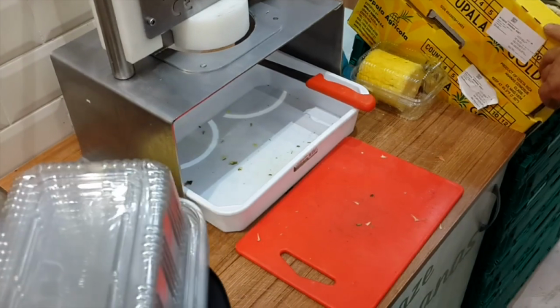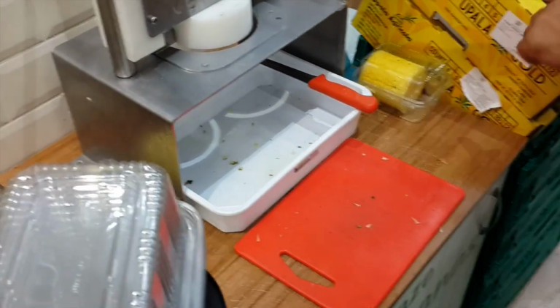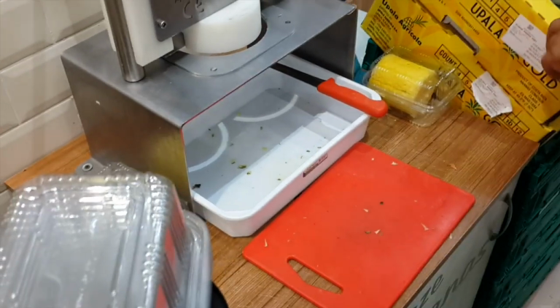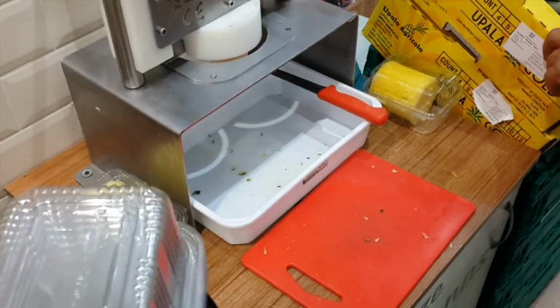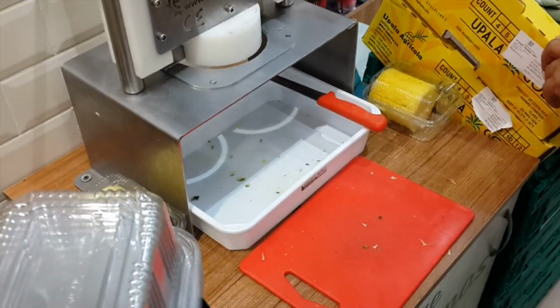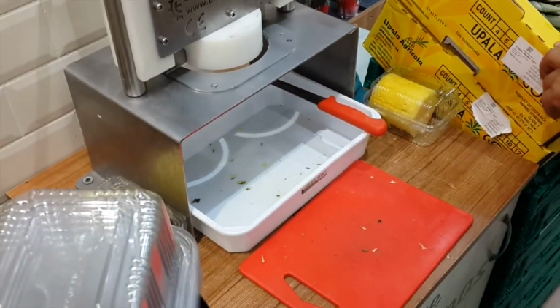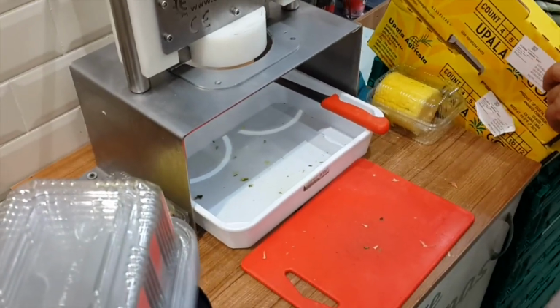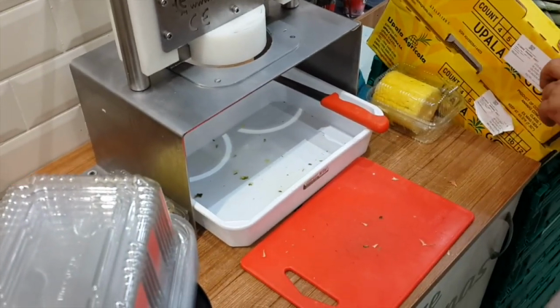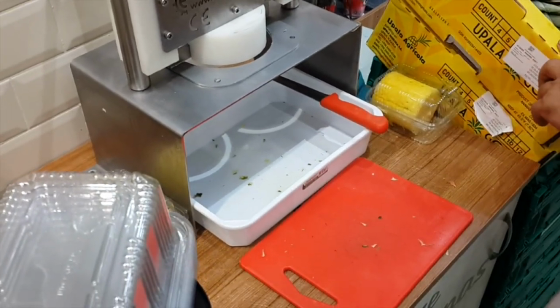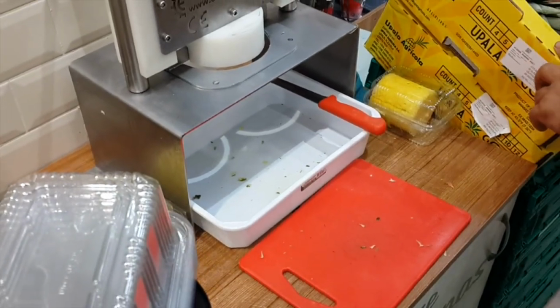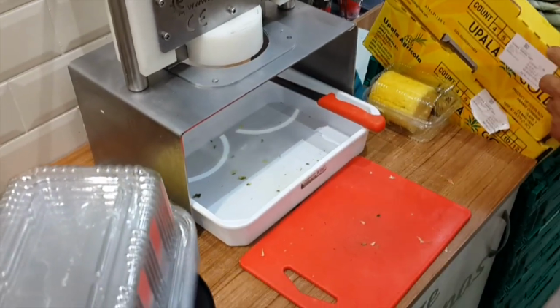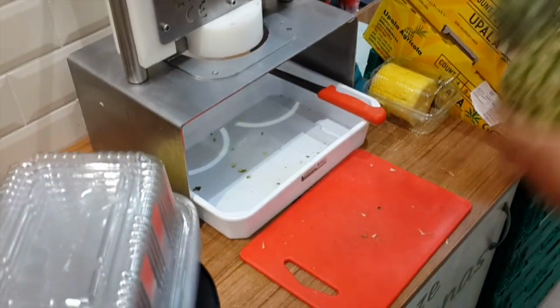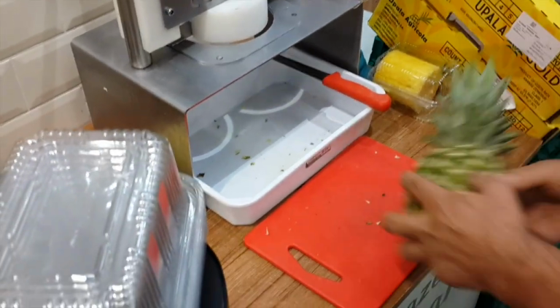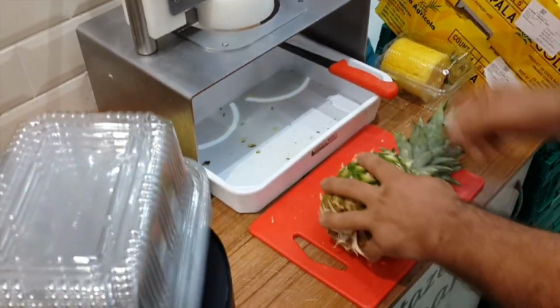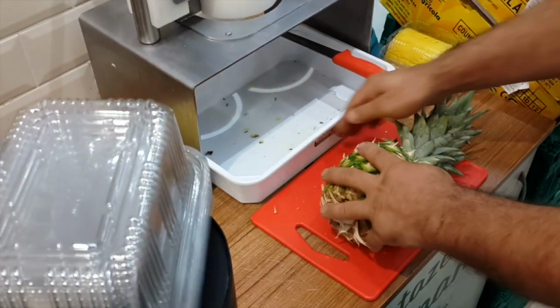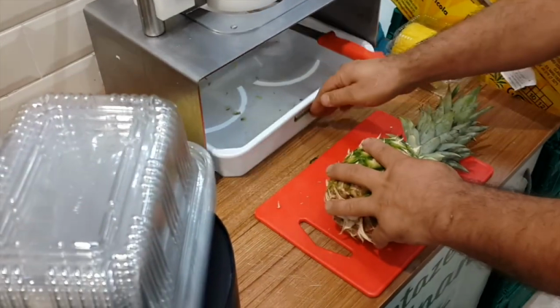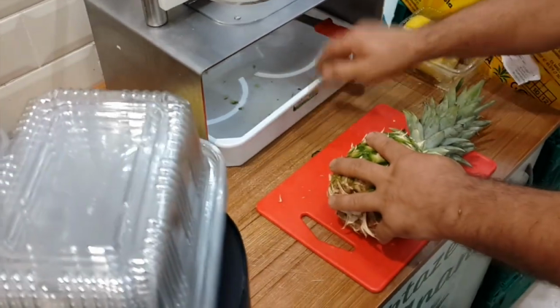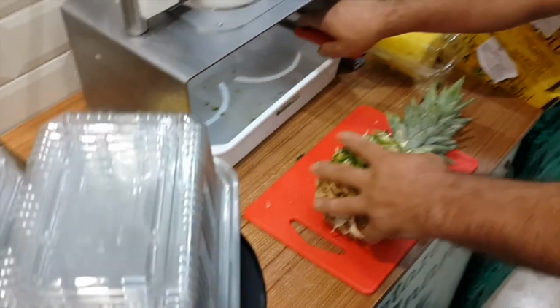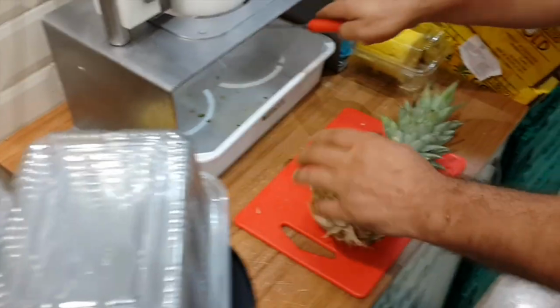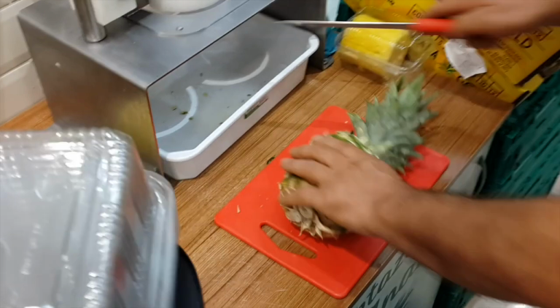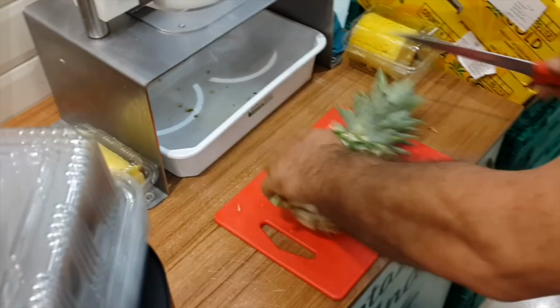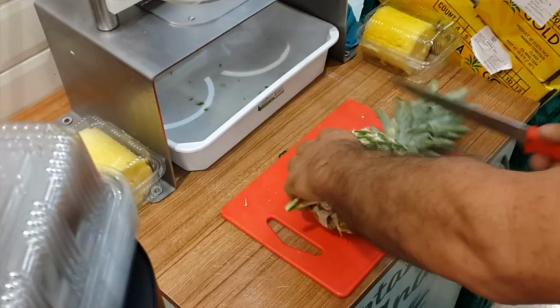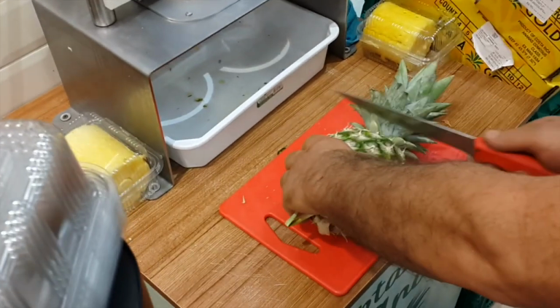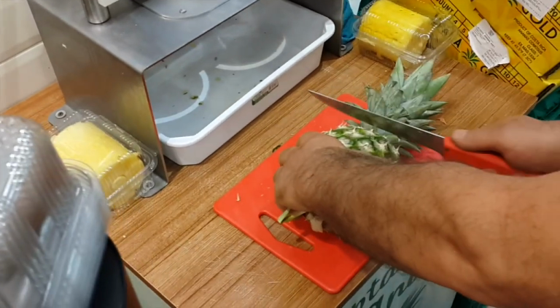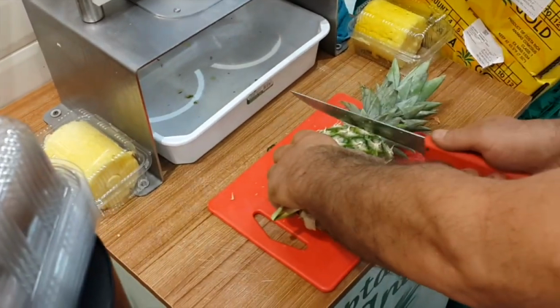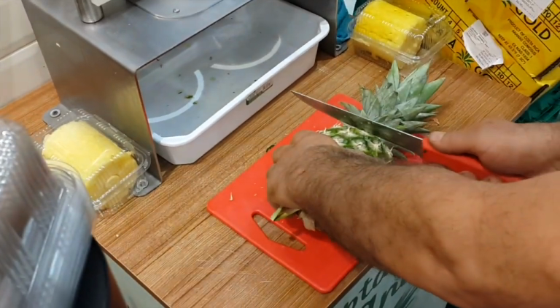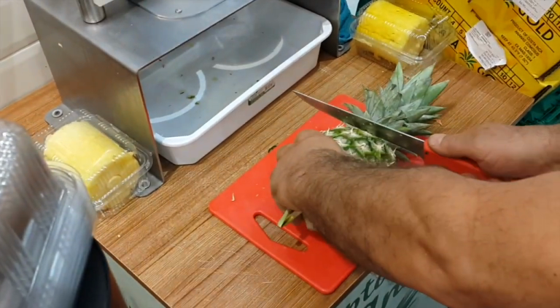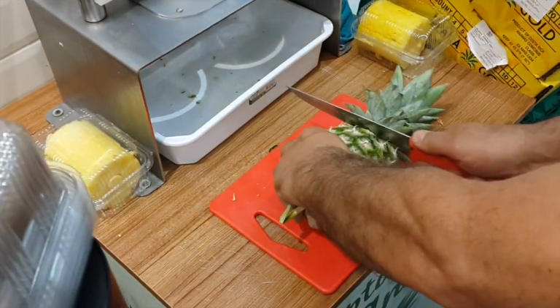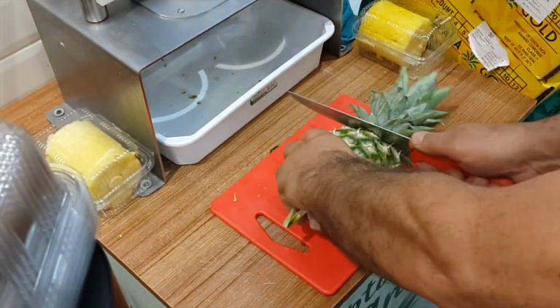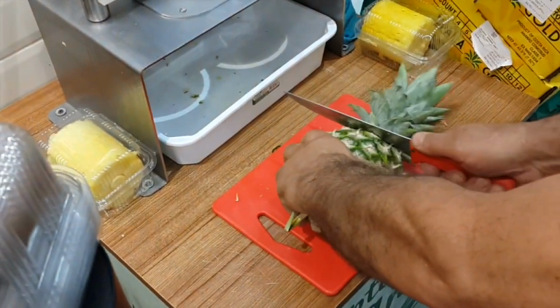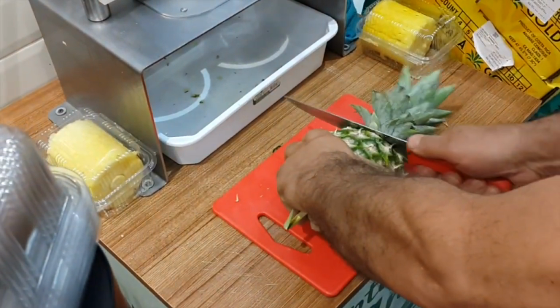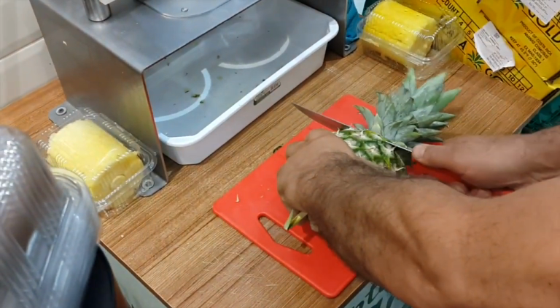He's going to show us how it works. First you get the pineapple, then you cut the end off.